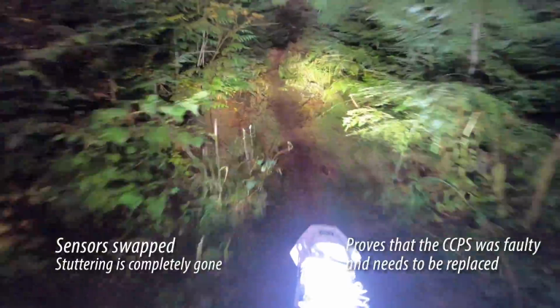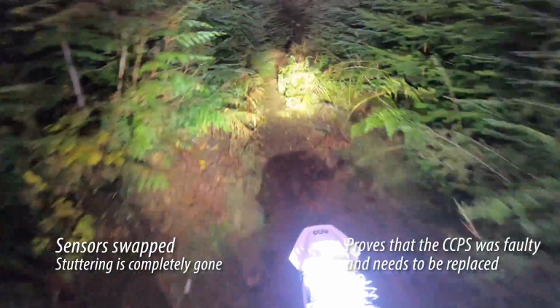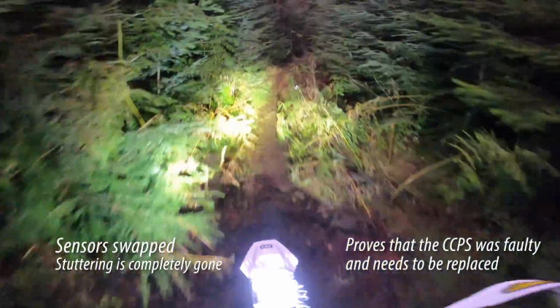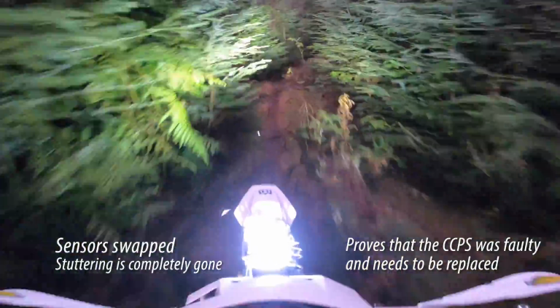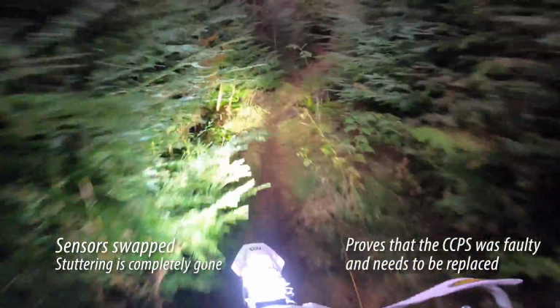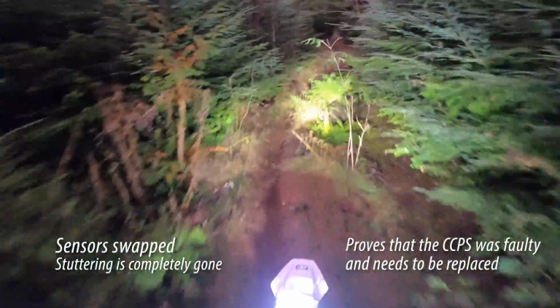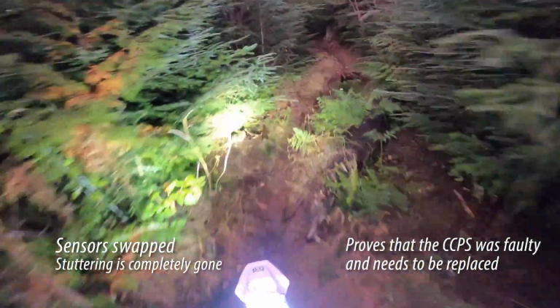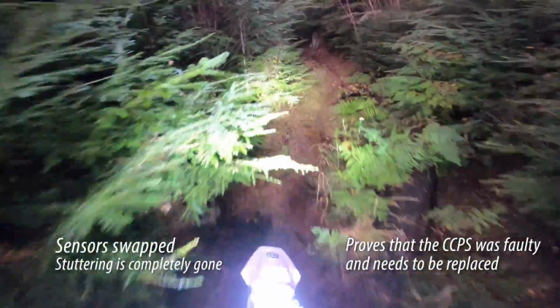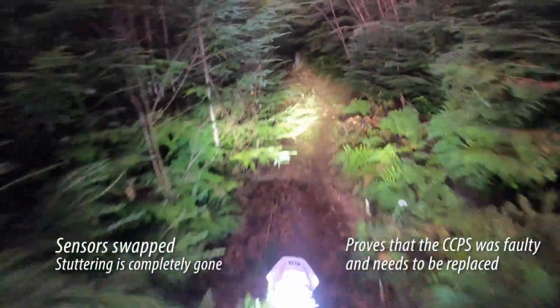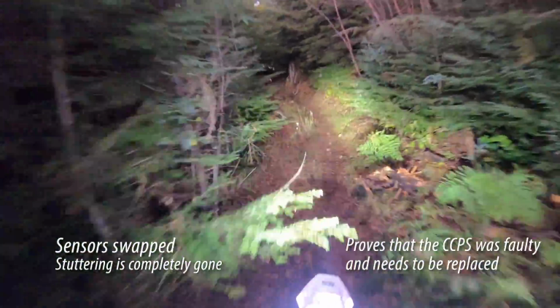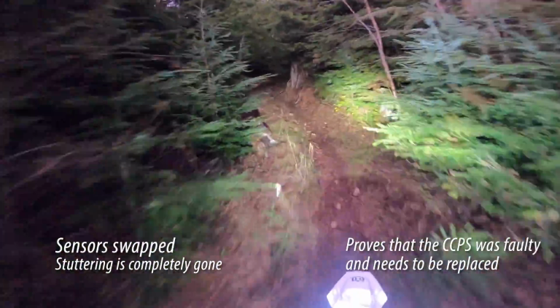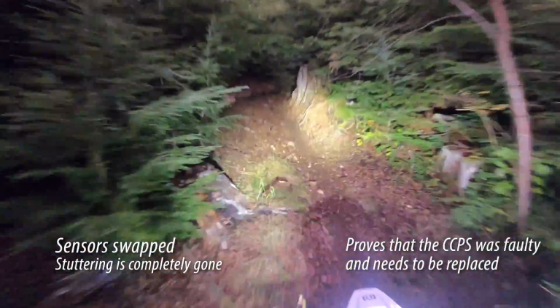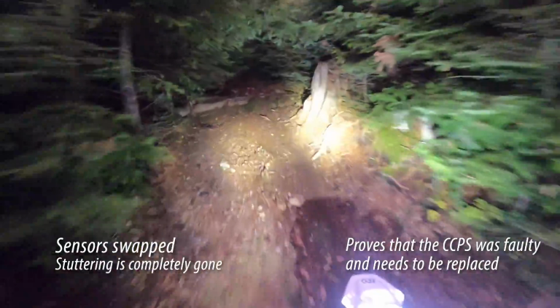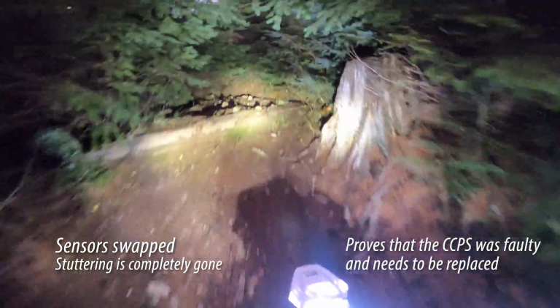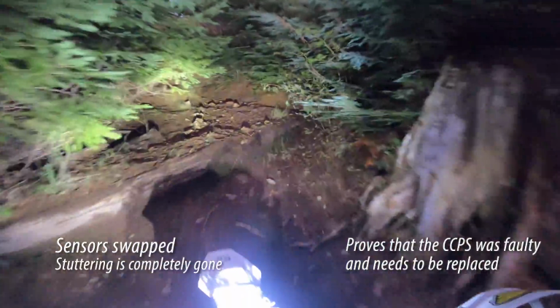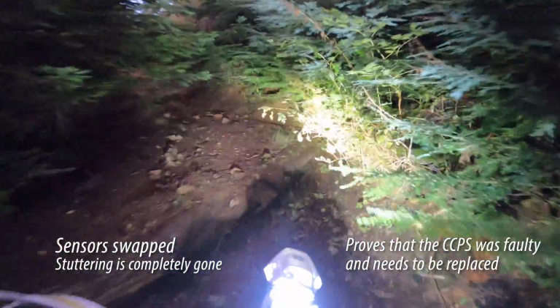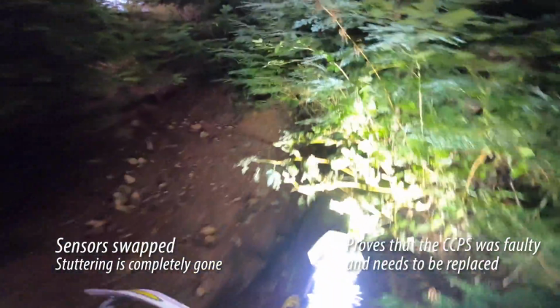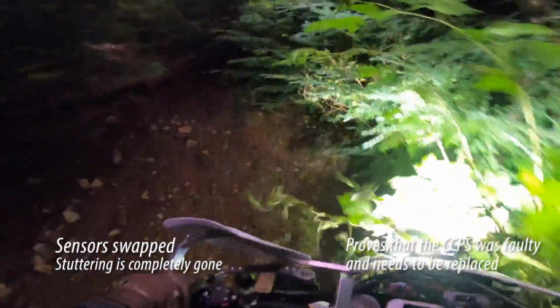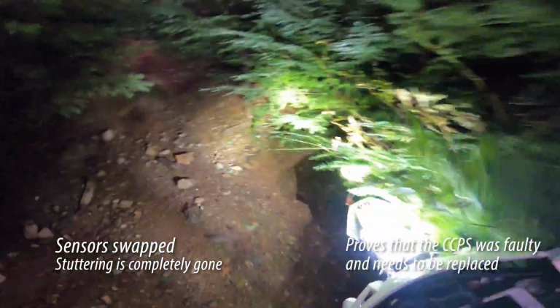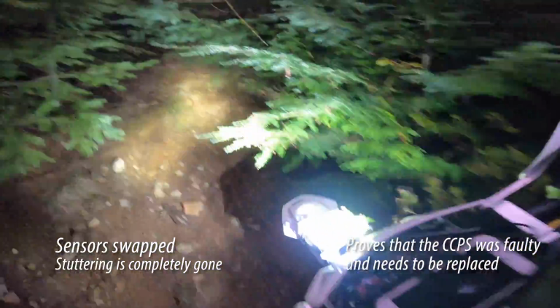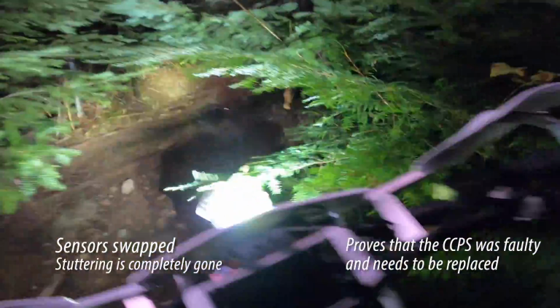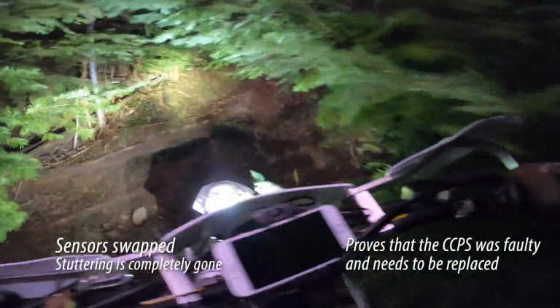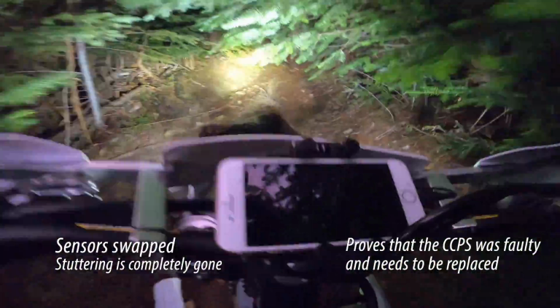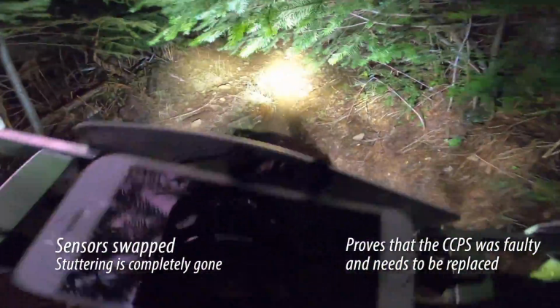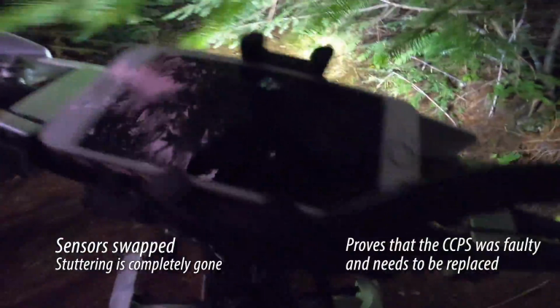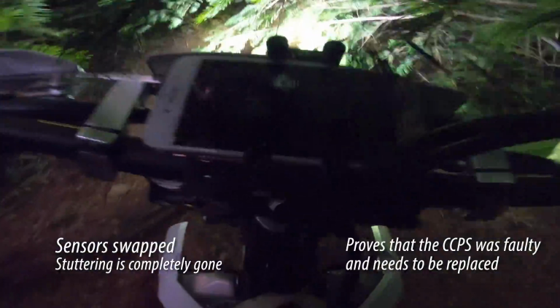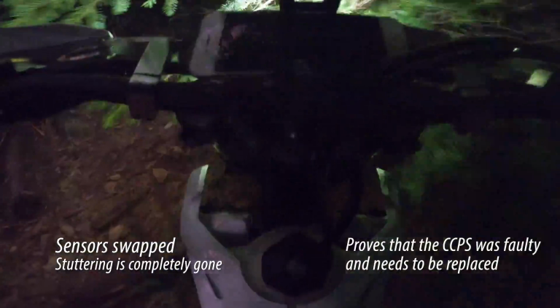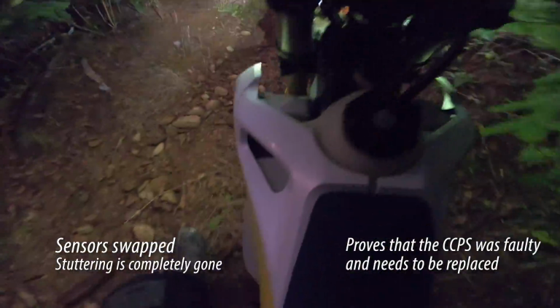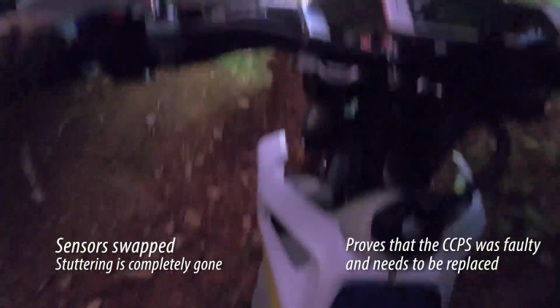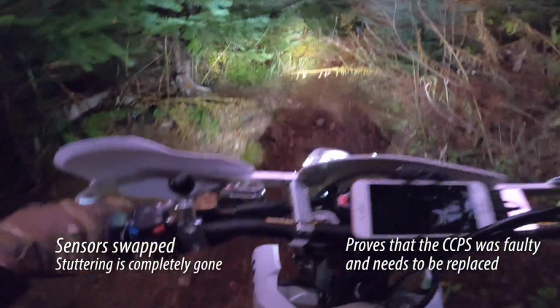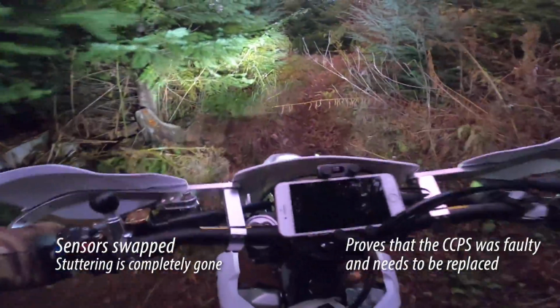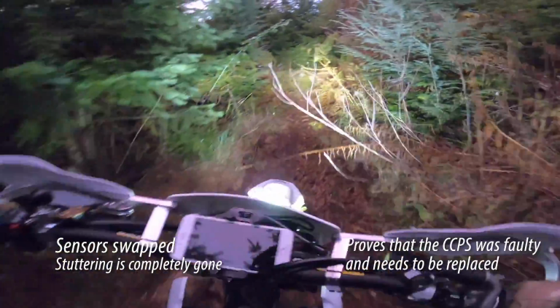Hopefully this helps you identify issues with your TPI. I don't think this is a huge percentage of bikes, but this is something to look out for and this should be a quick, easy test to help you diagnose the problem.